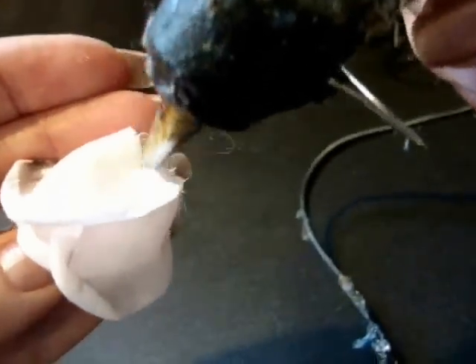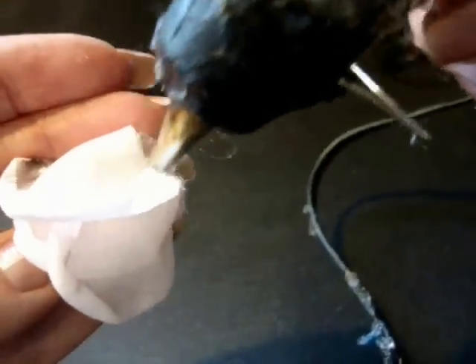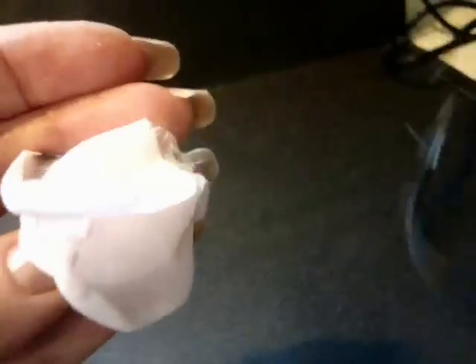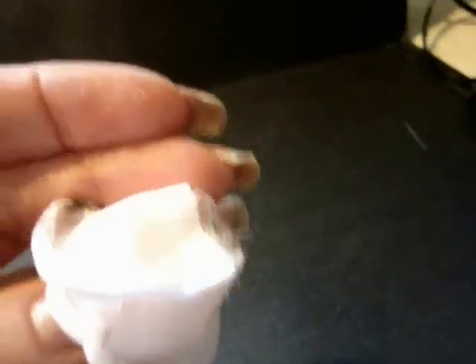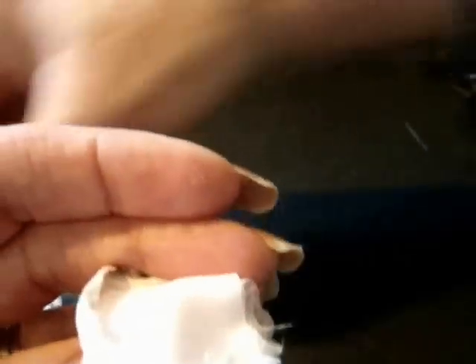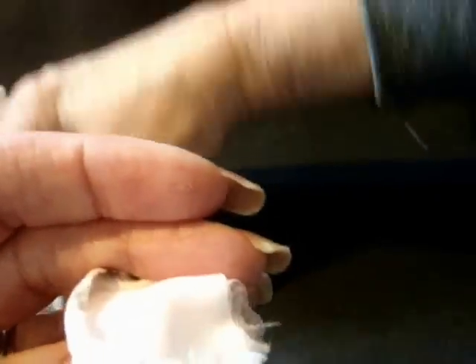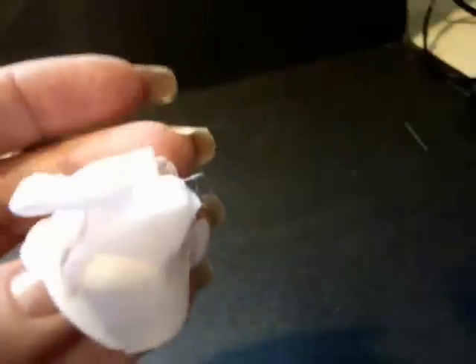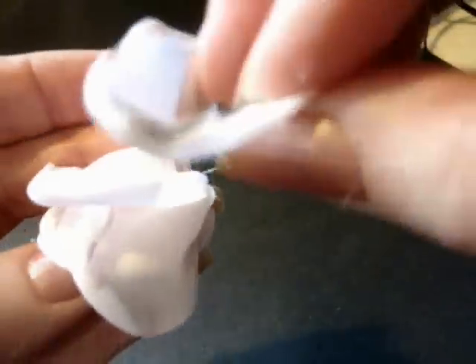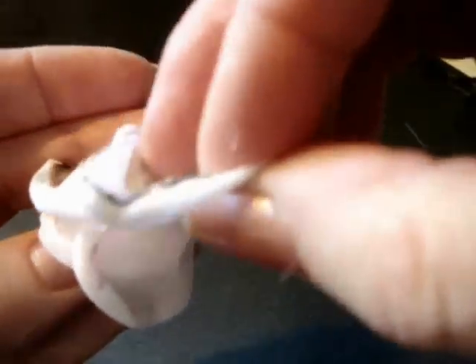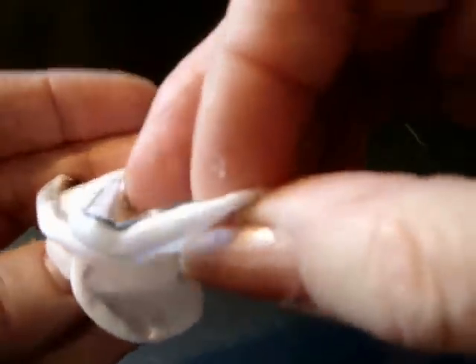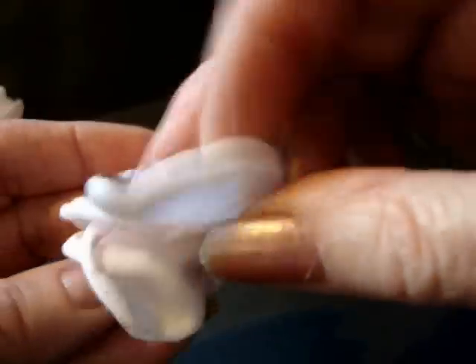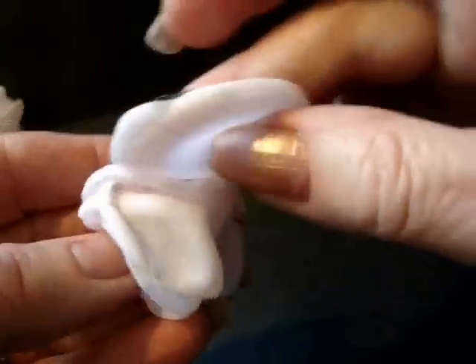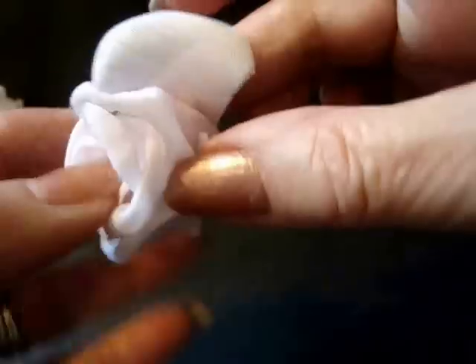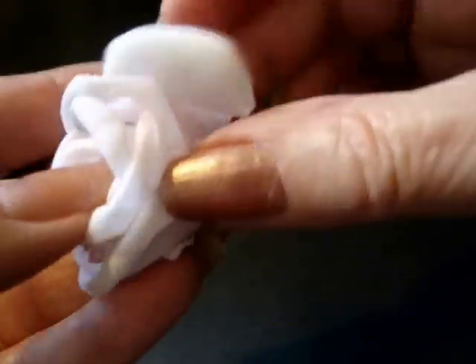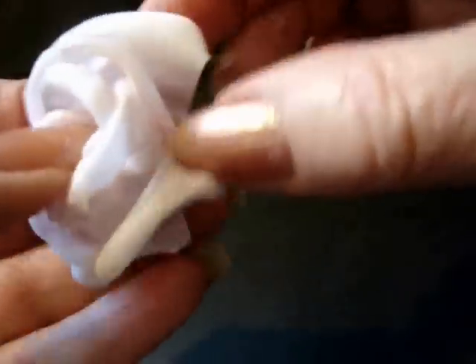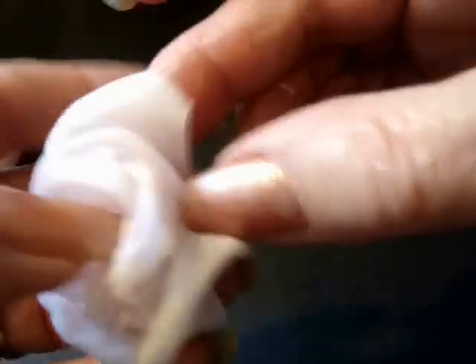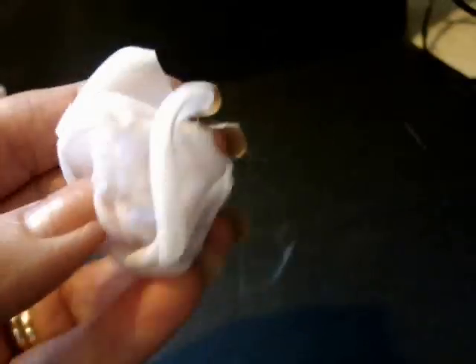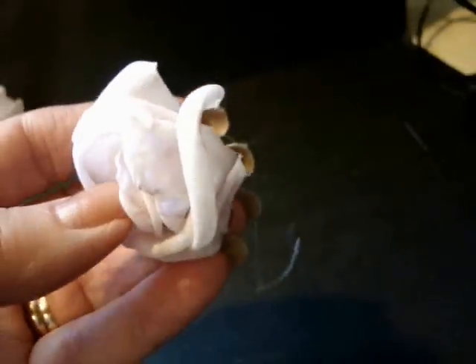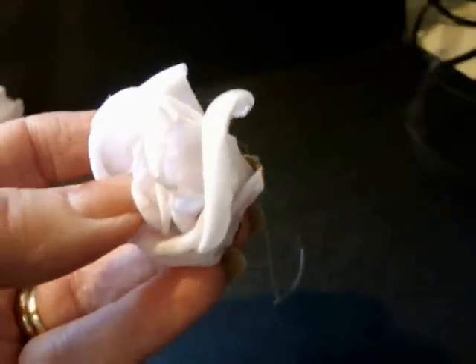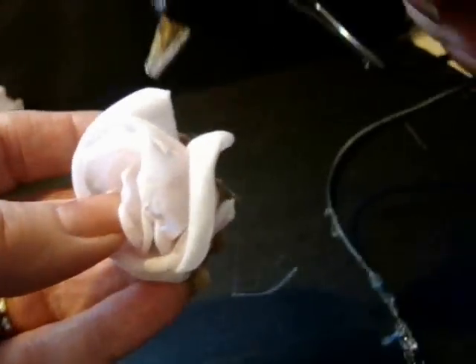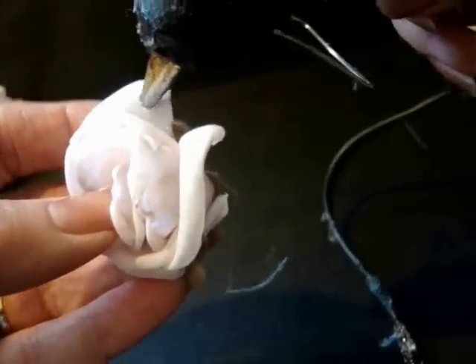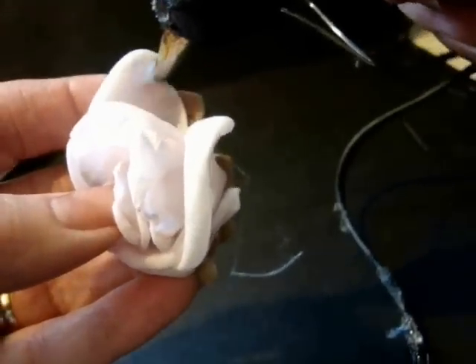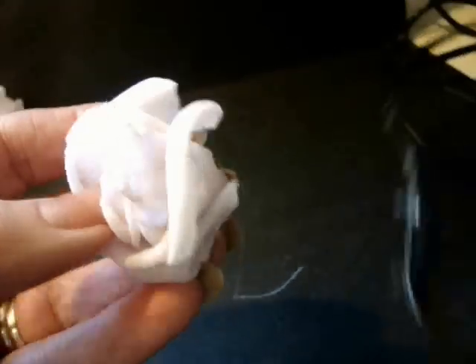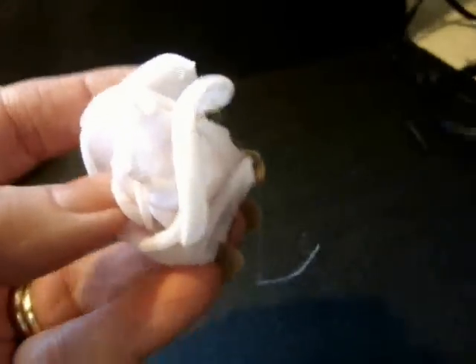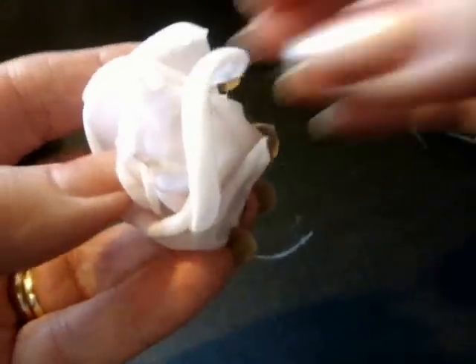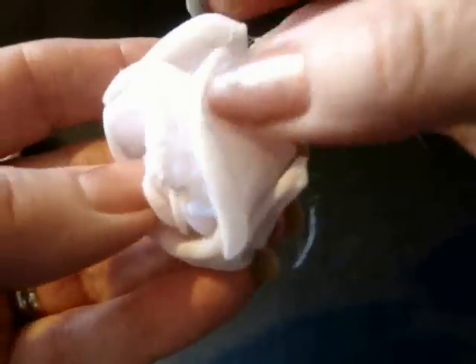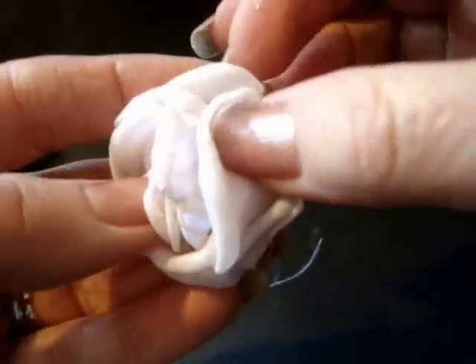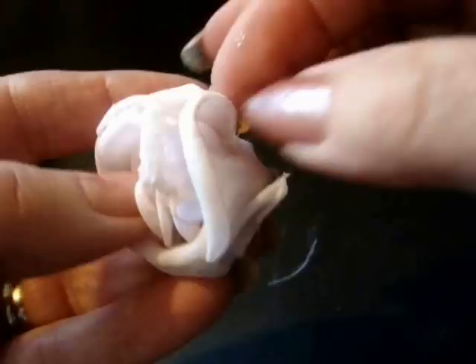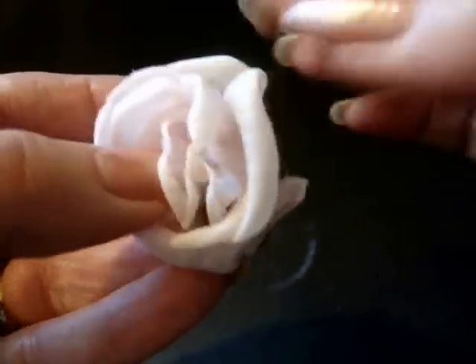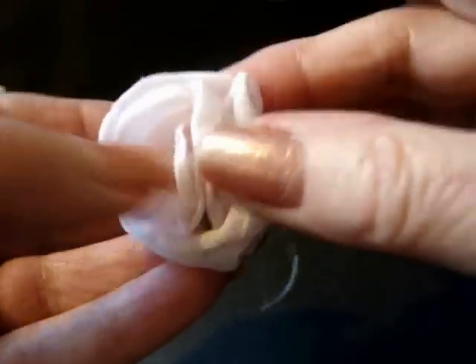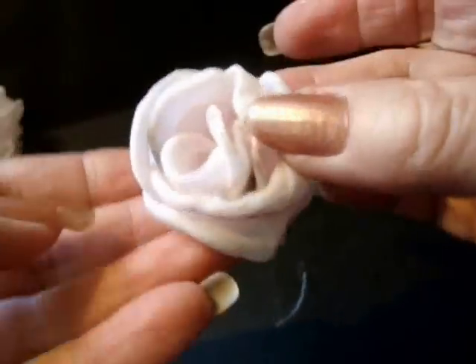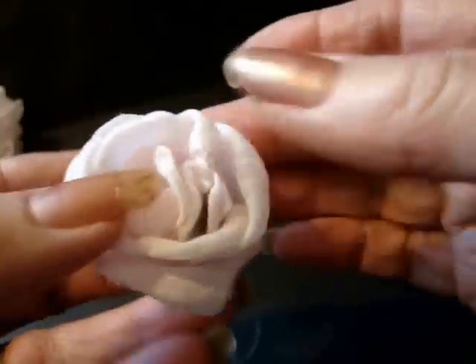Always start on the back of the previous petal, come around, add a bit of glue on the end of the petal, and position it.